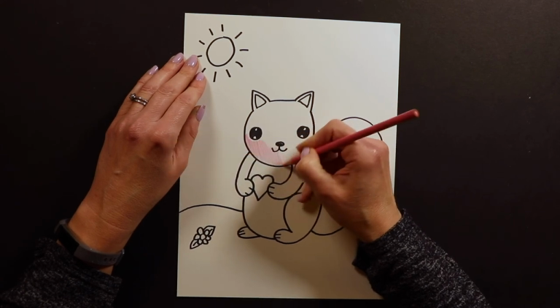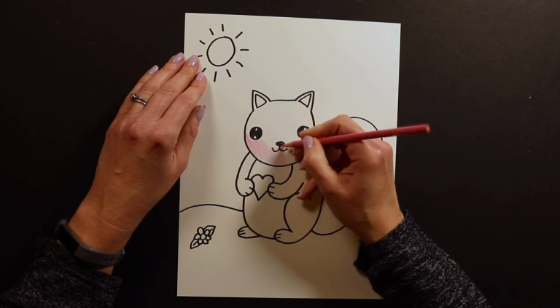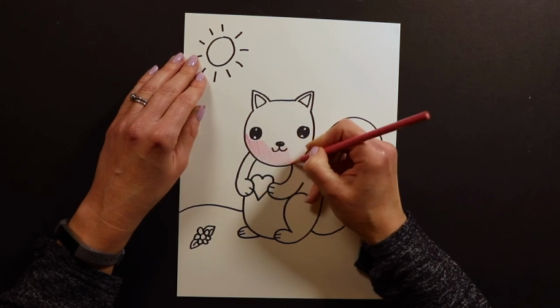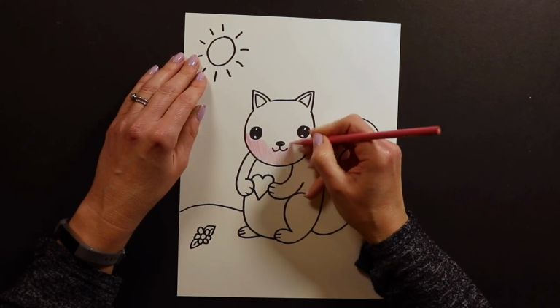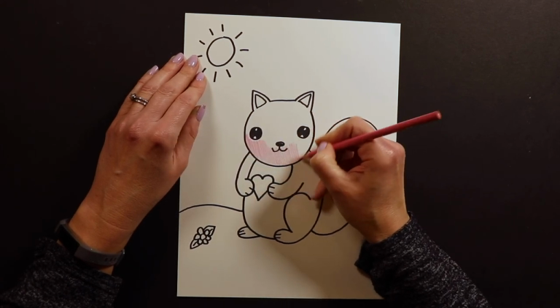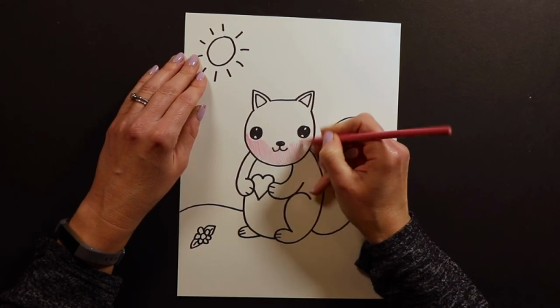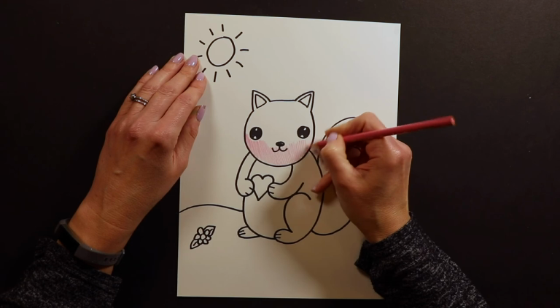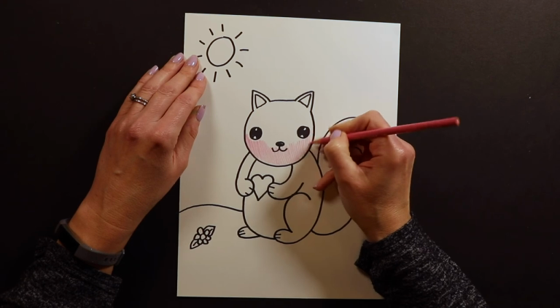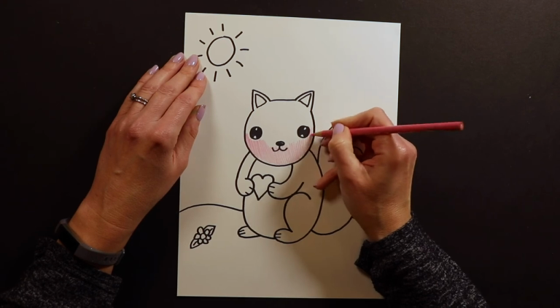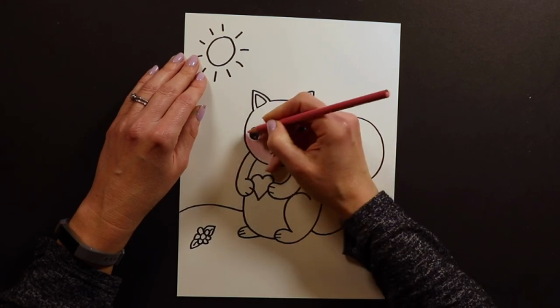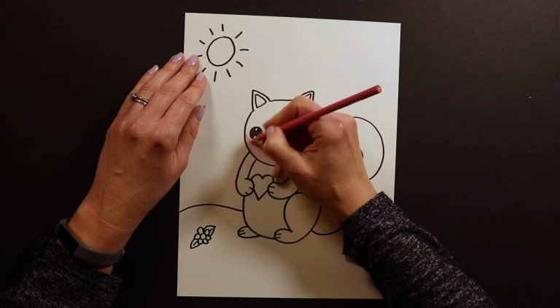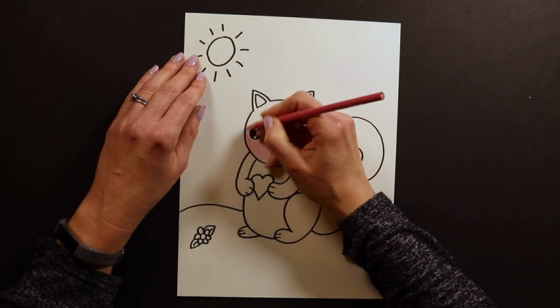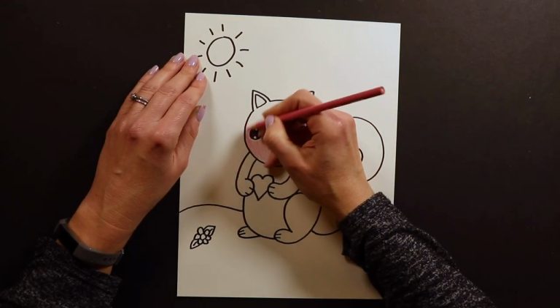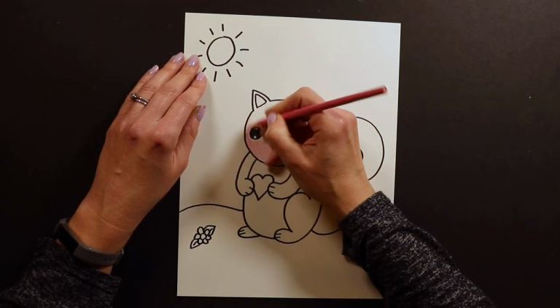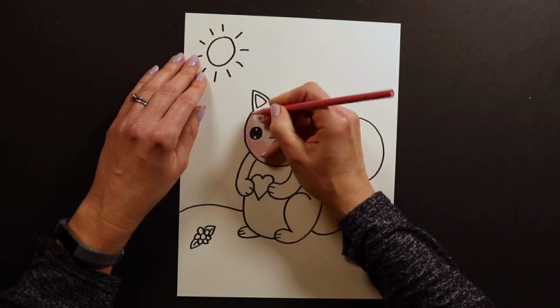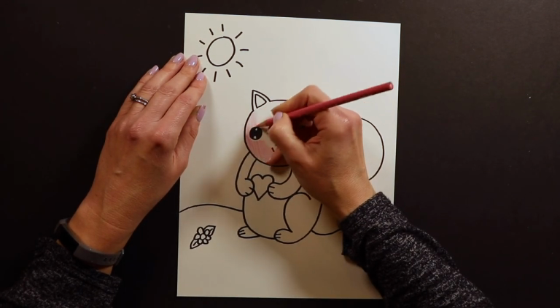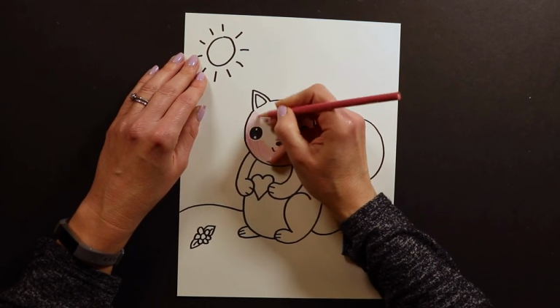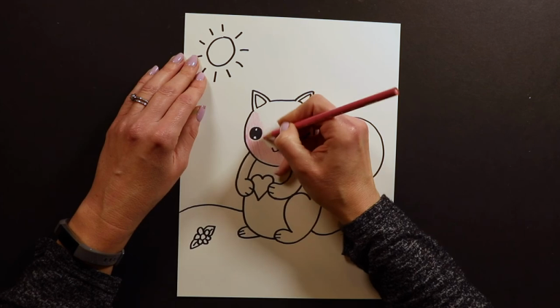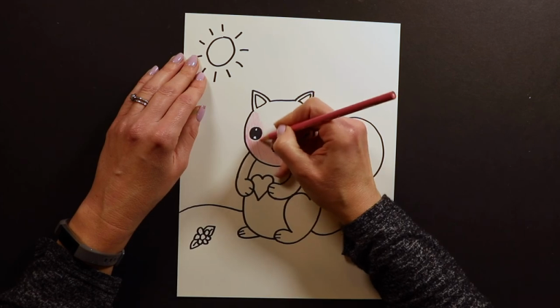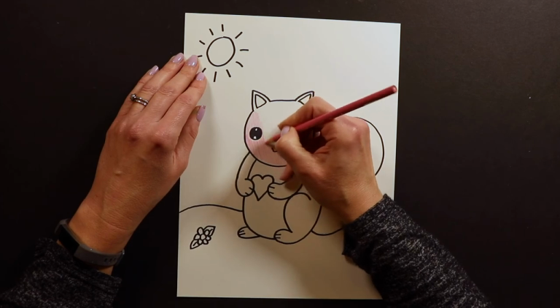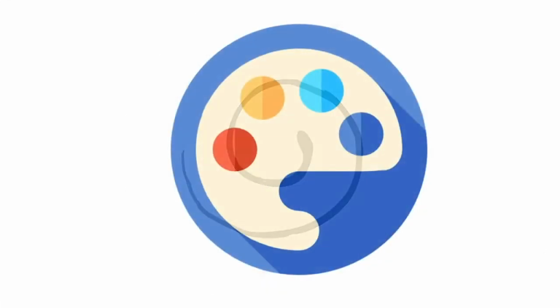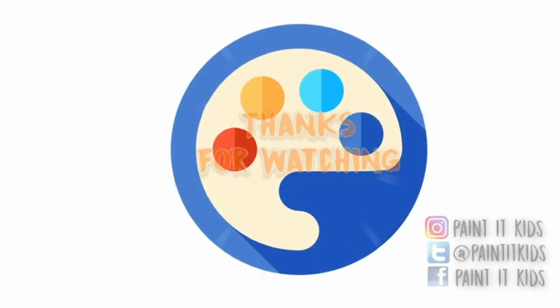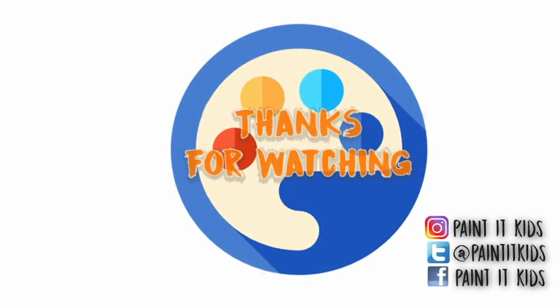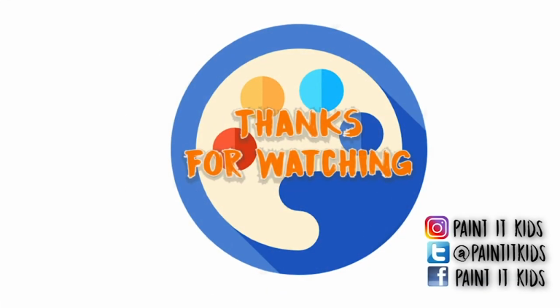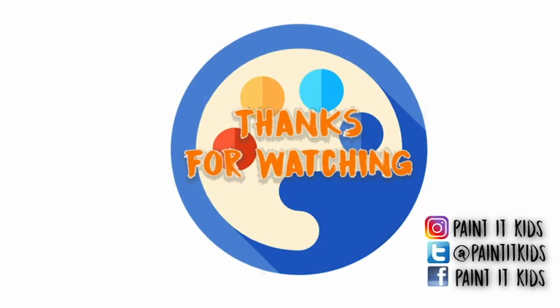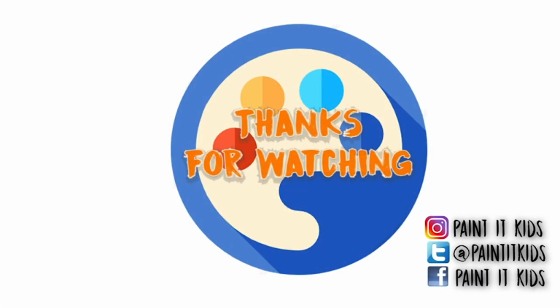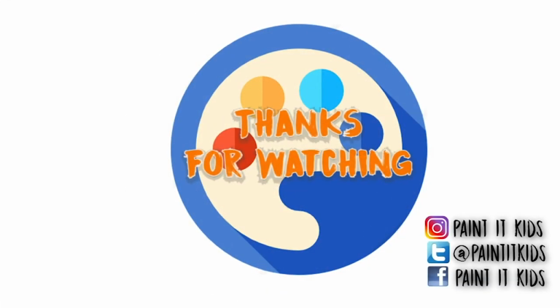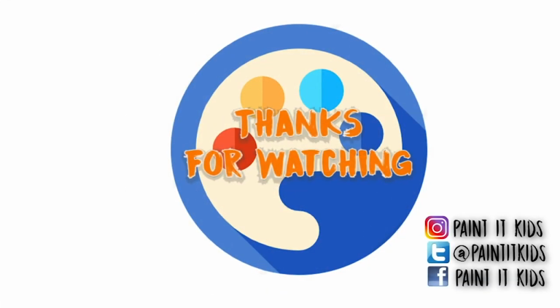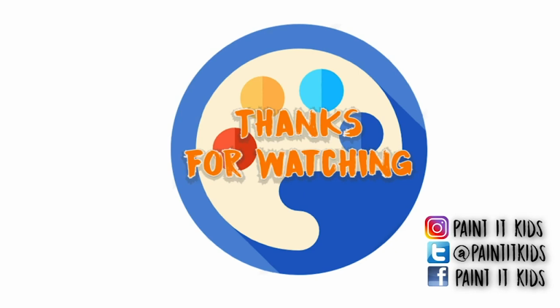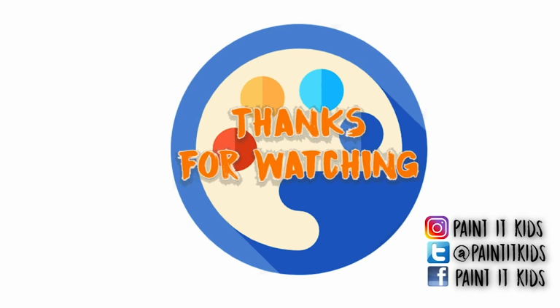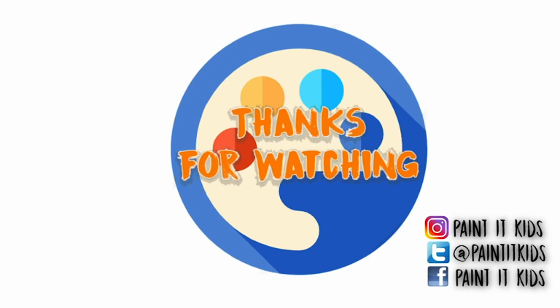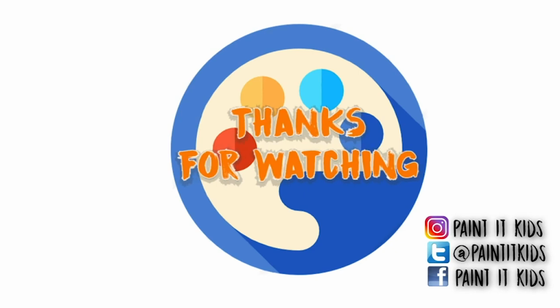Alright, that's our drawing for today. Thank you again for joining me, and I hope you'll be back joining me again tomorrow at 1pm for another one. Thank you.